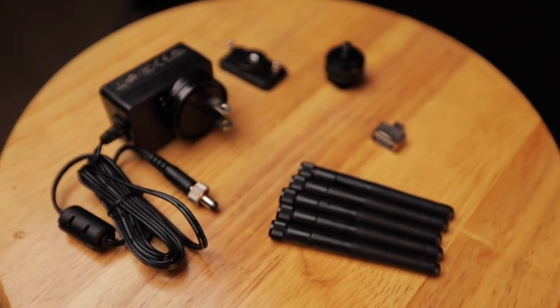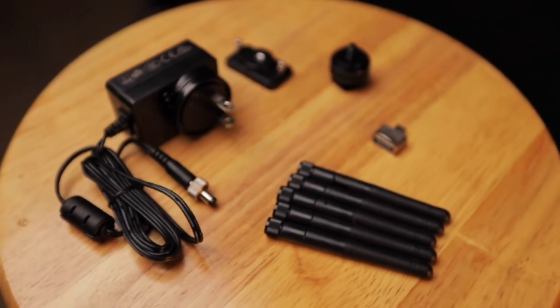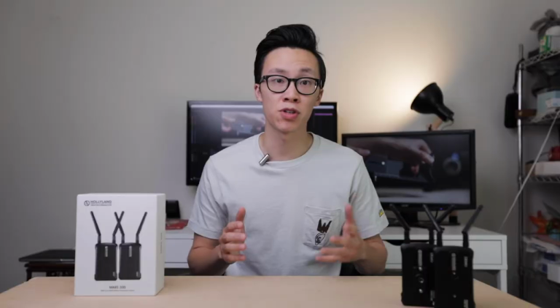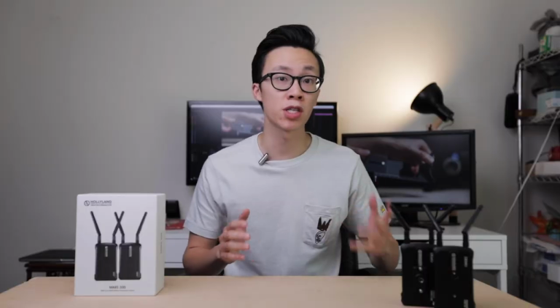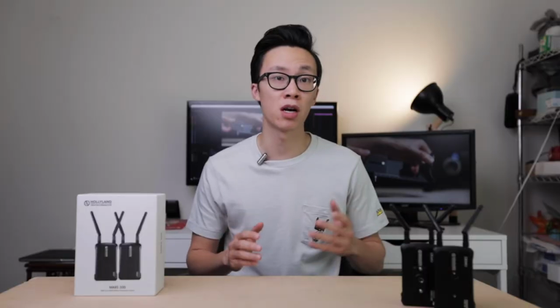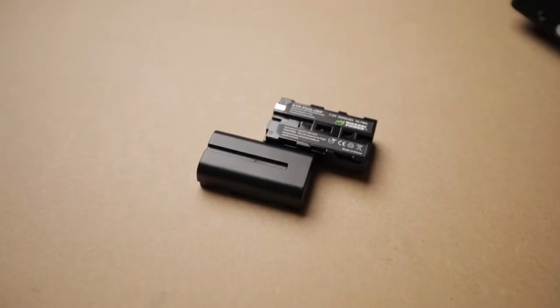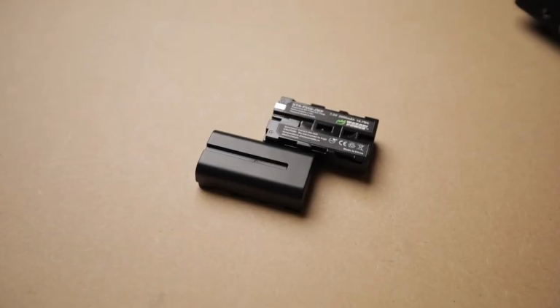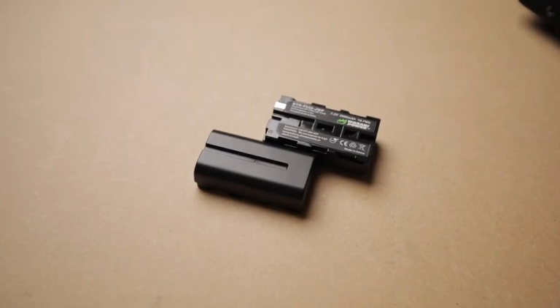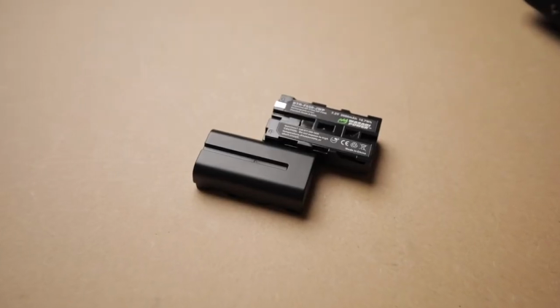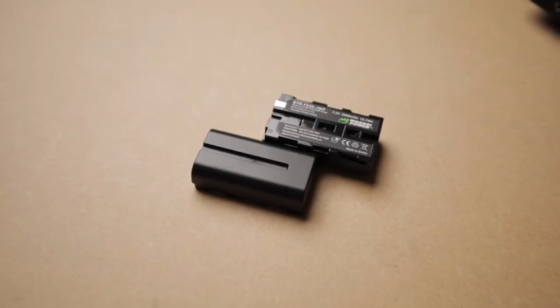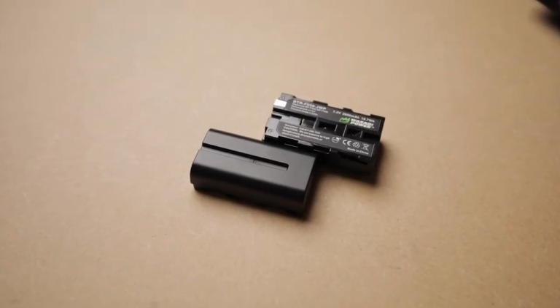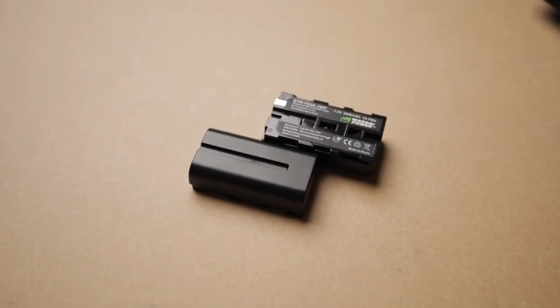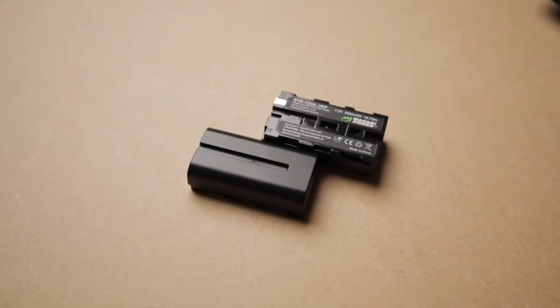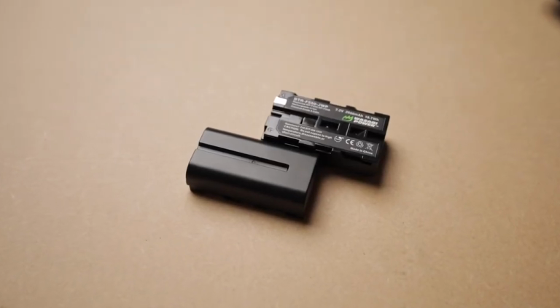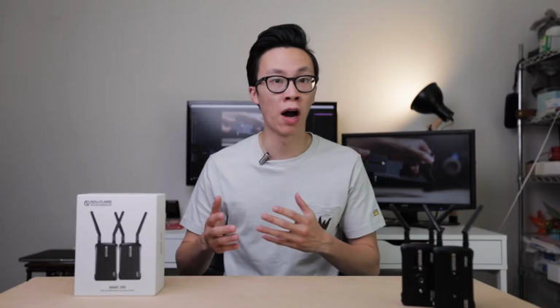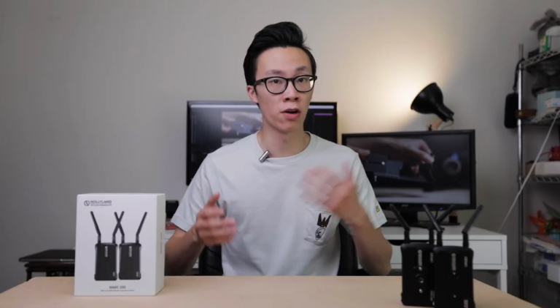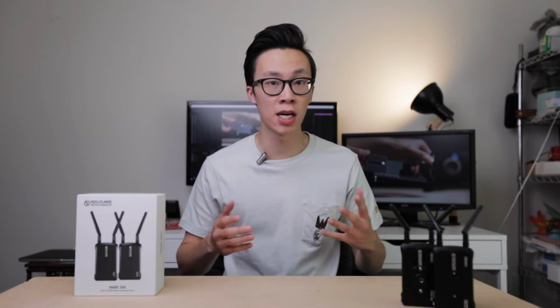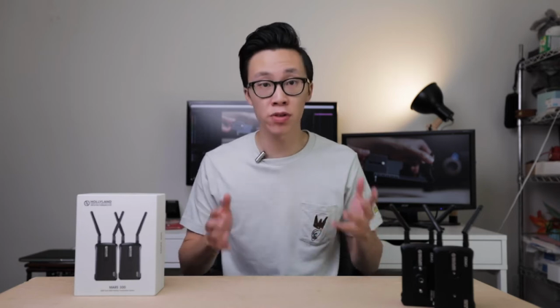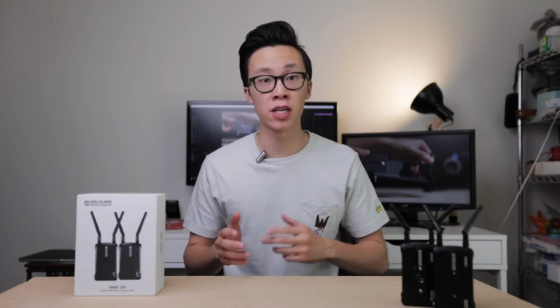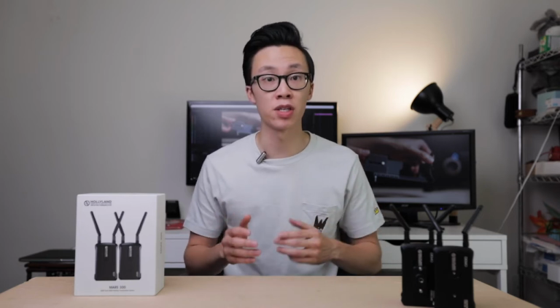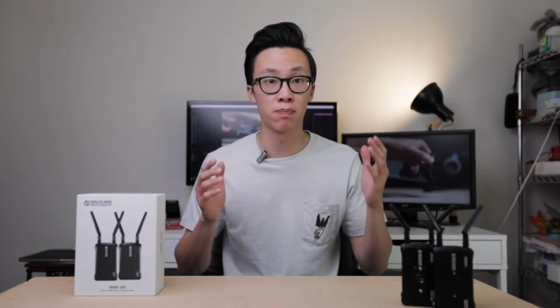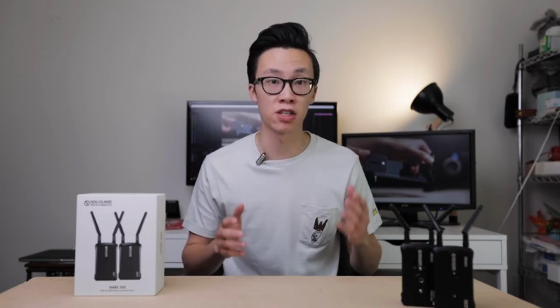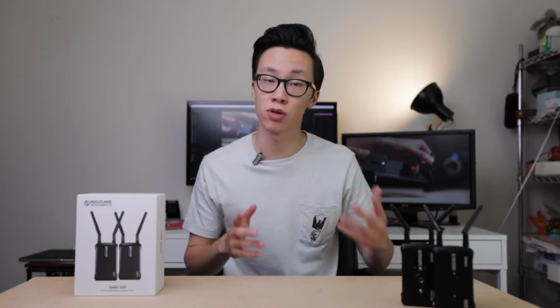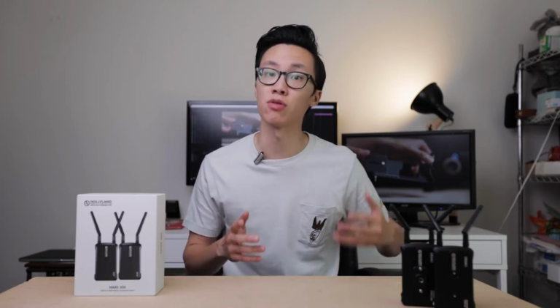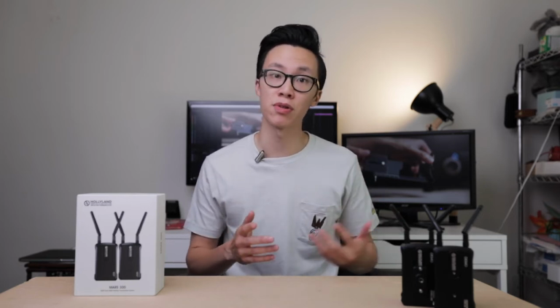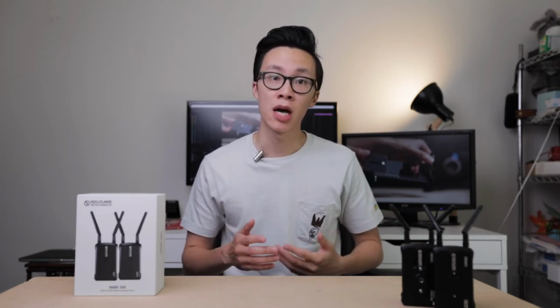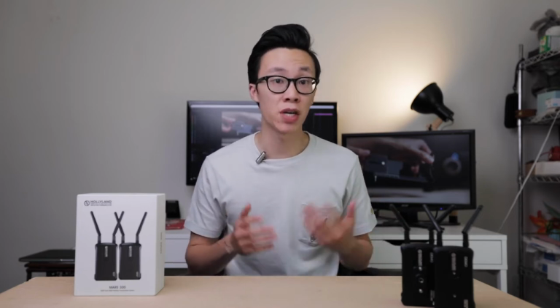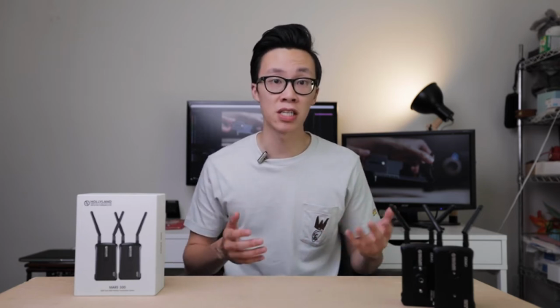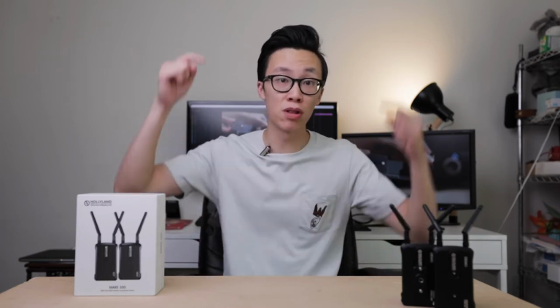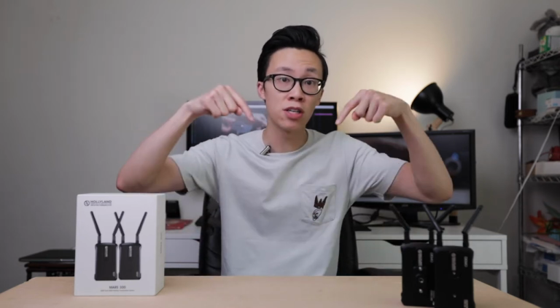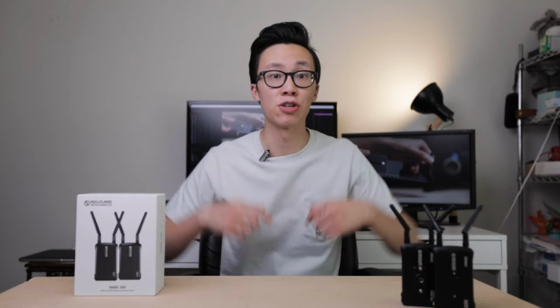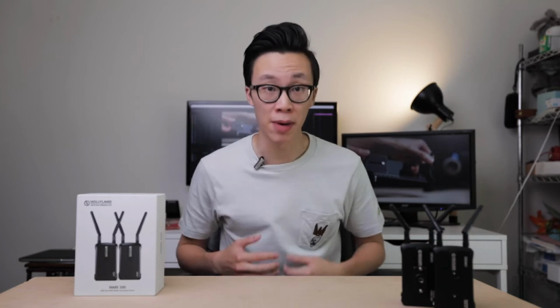These wireless transmitters can also be powered by Sony NPF batteries so that you don't have to be connected to a wall outlet all the time, but those are not included in the box — you have to purchase those separately. I'll leave a couple links down below so that you can check them out.